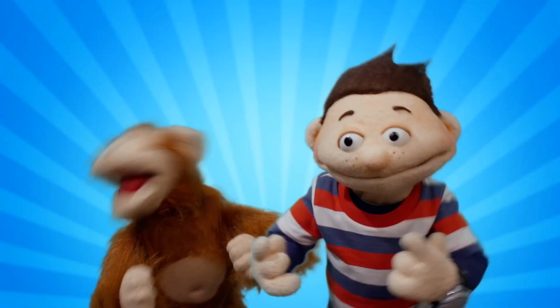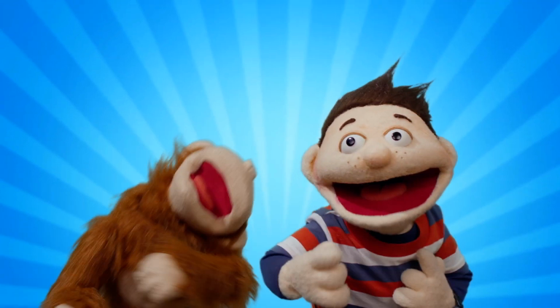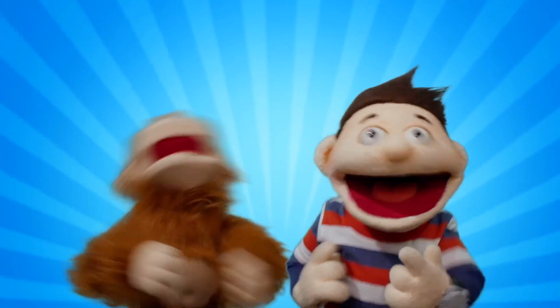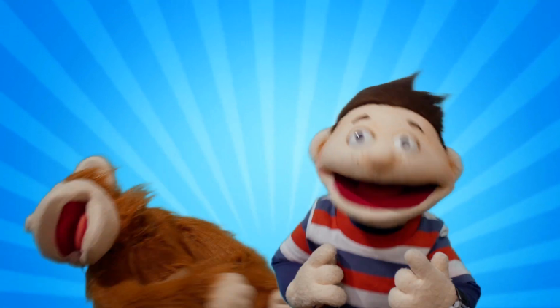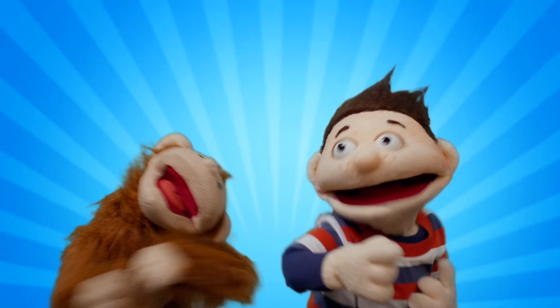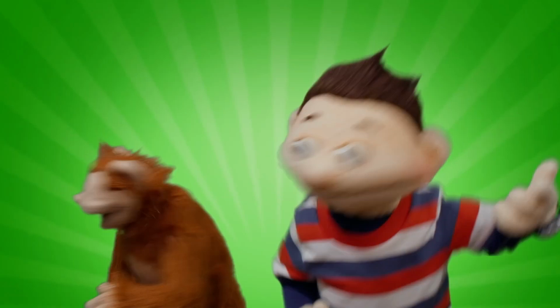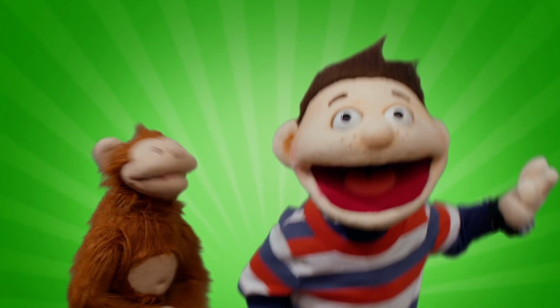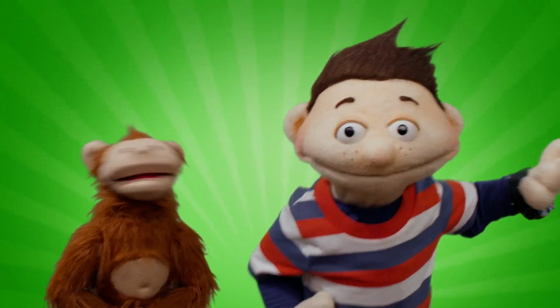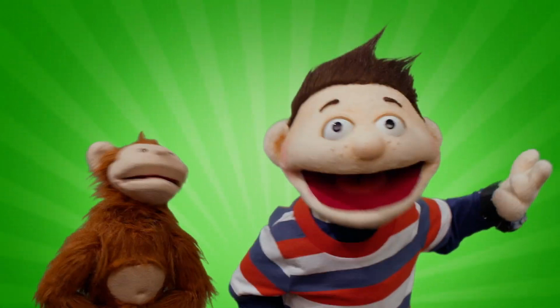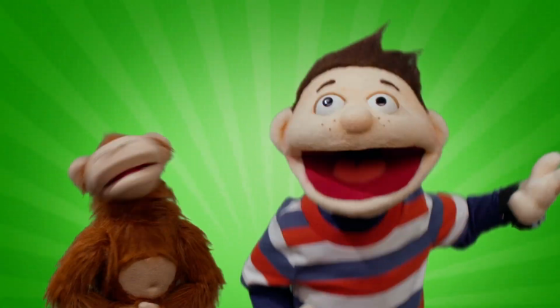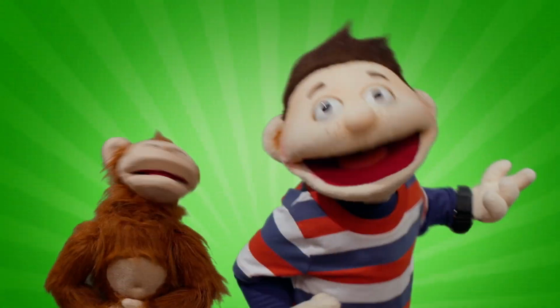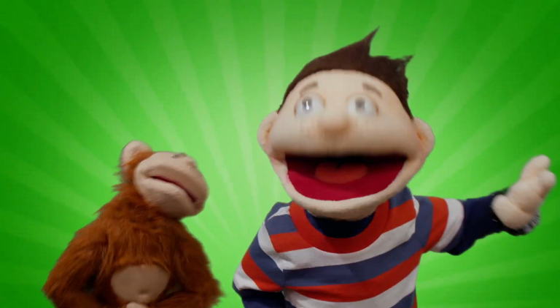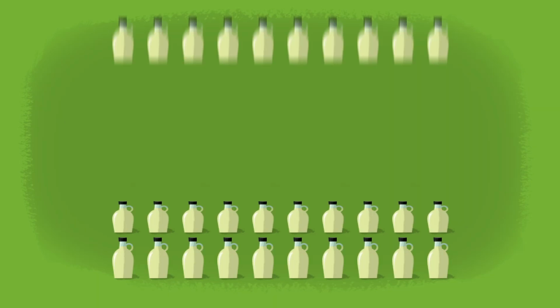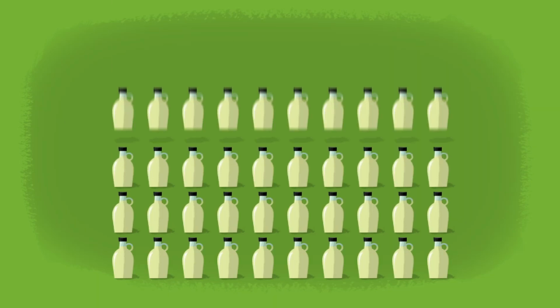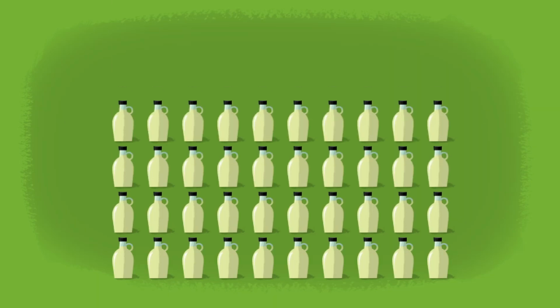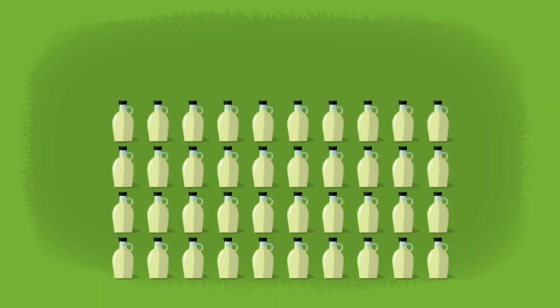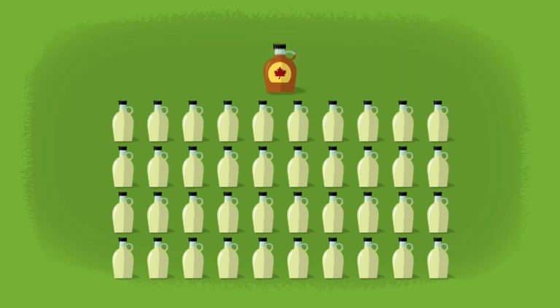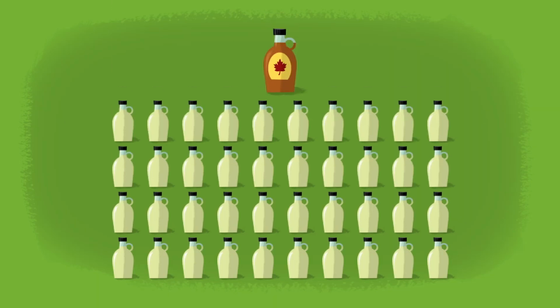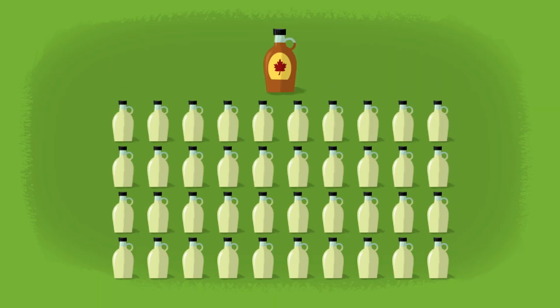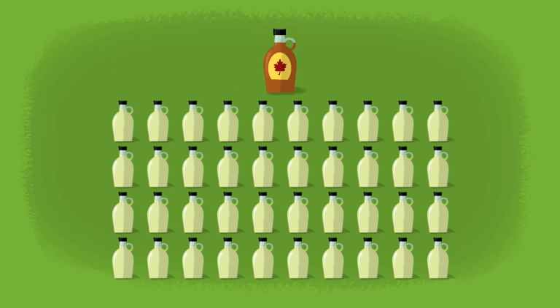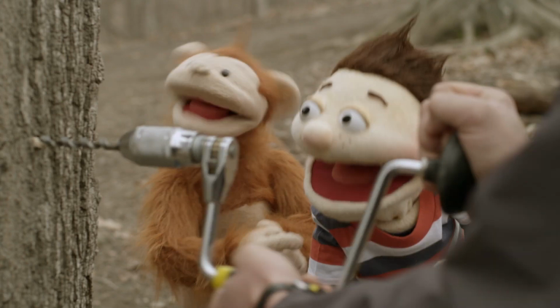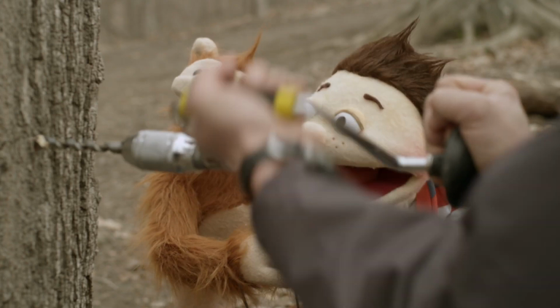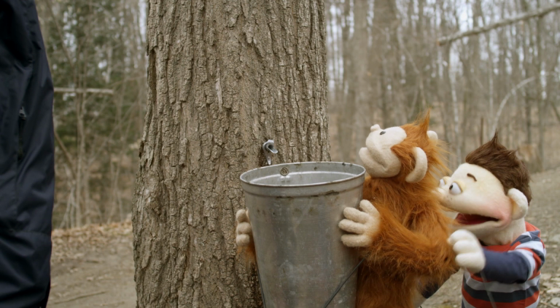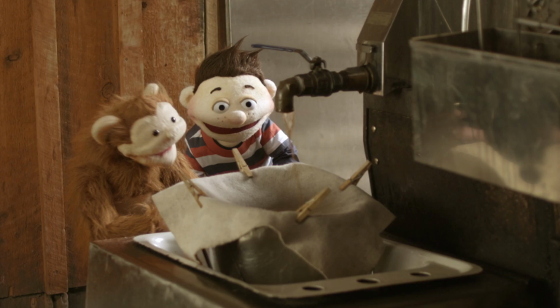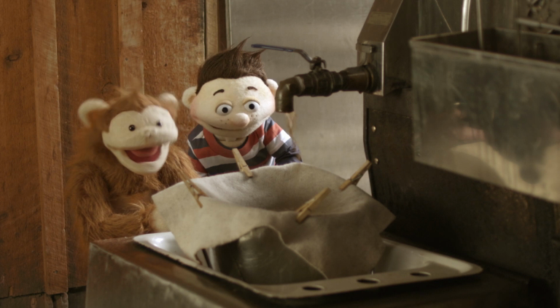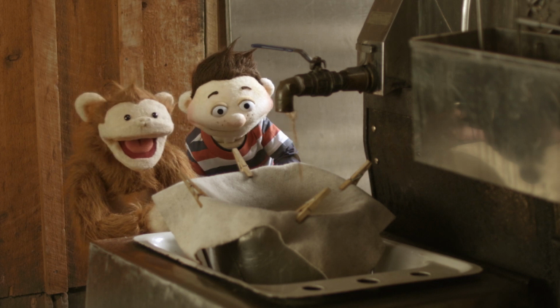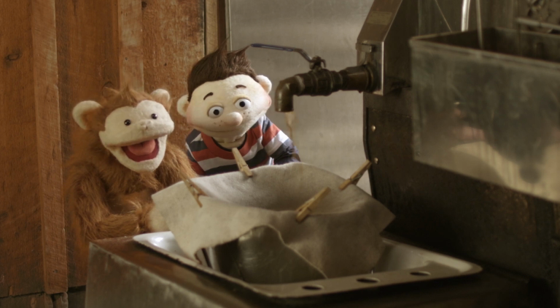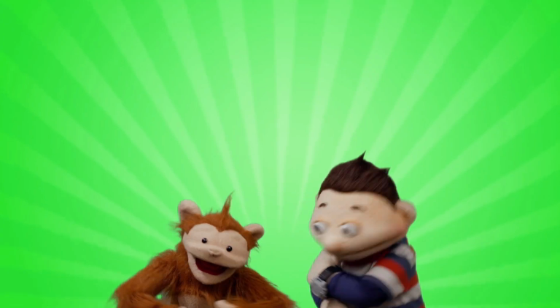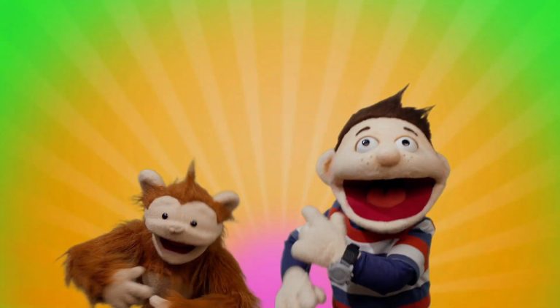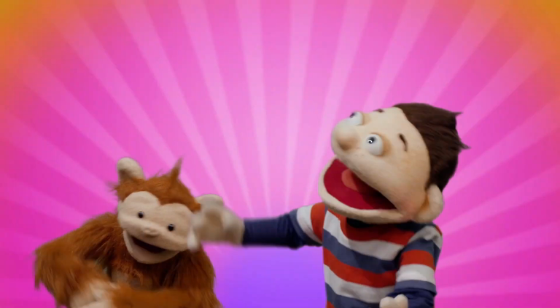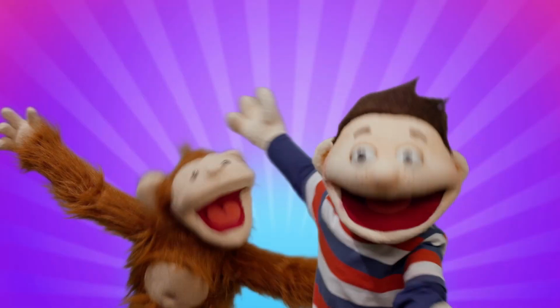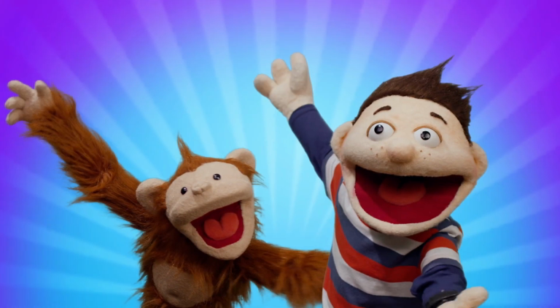Ask a question. Find an answer. Now you know!